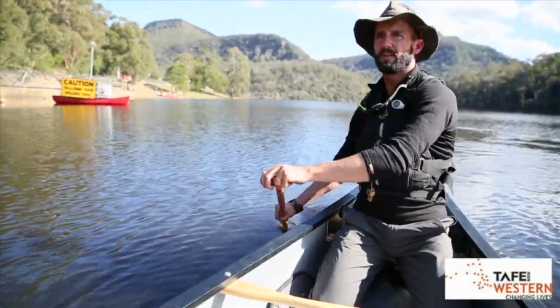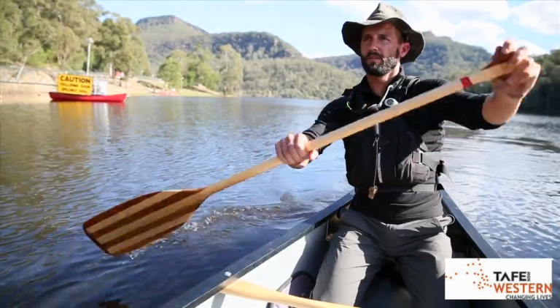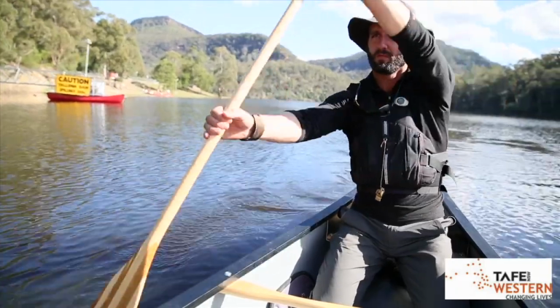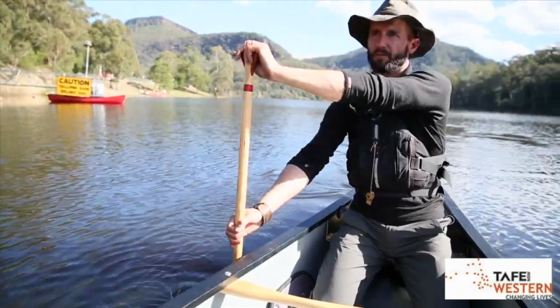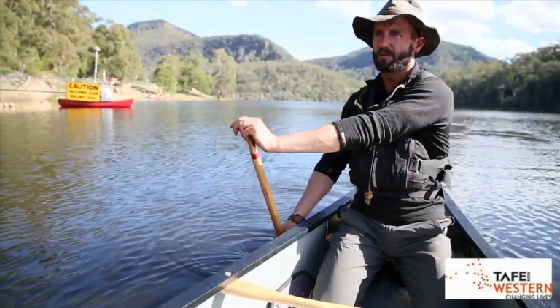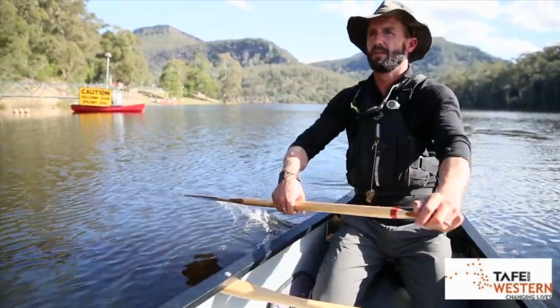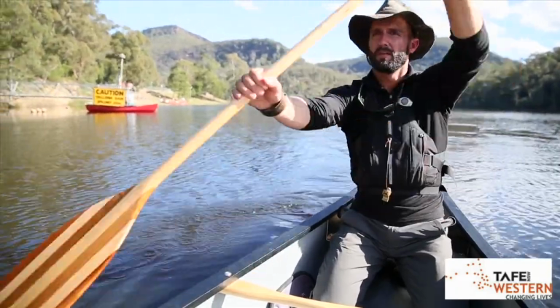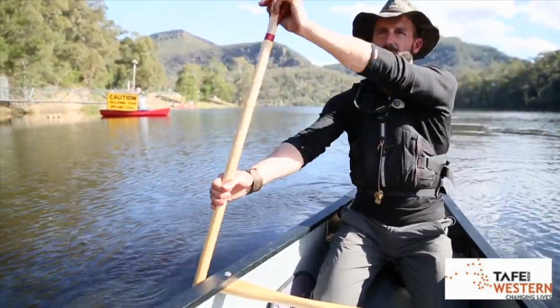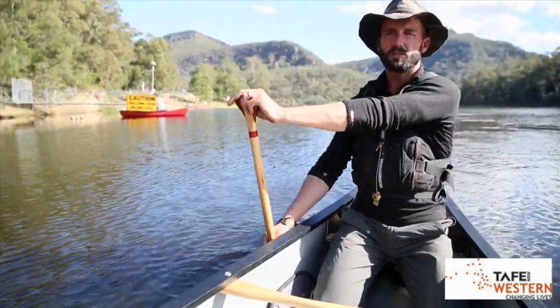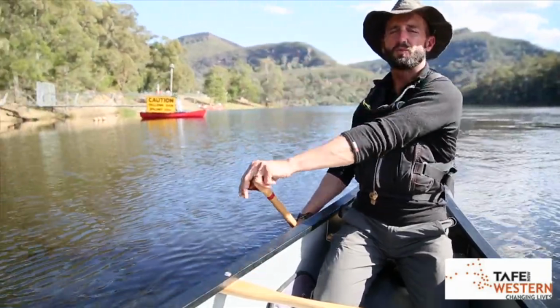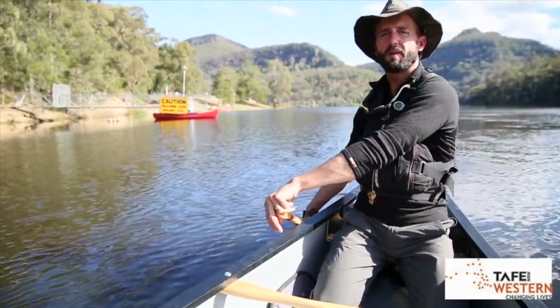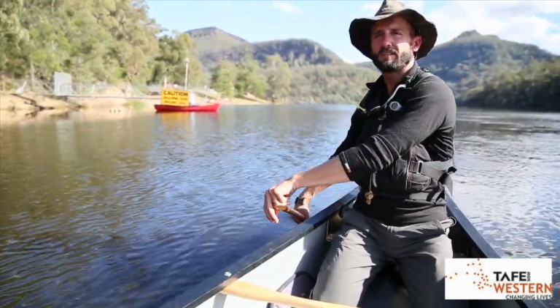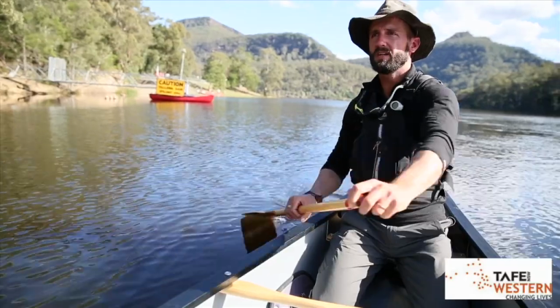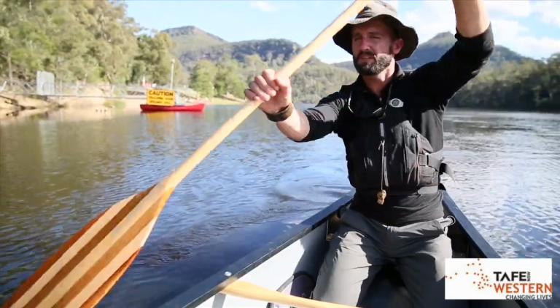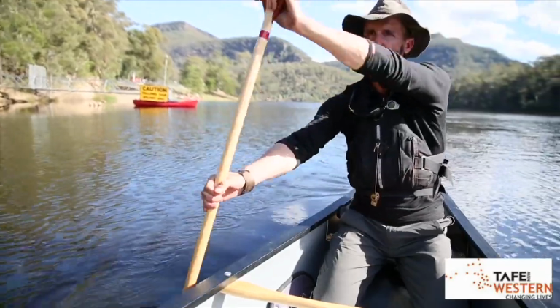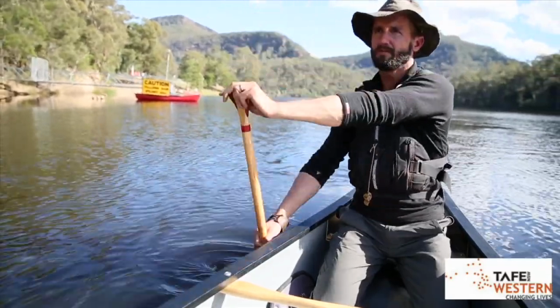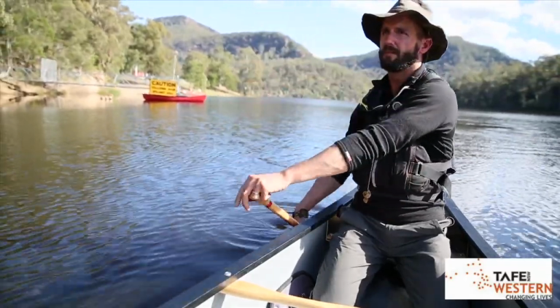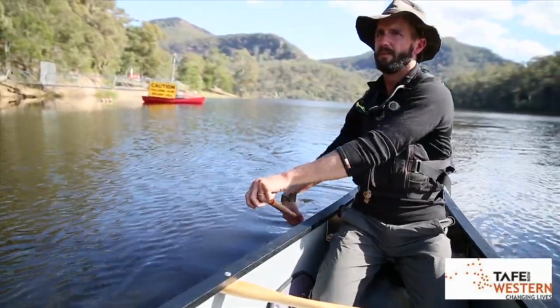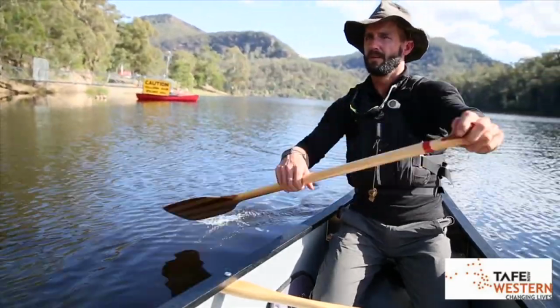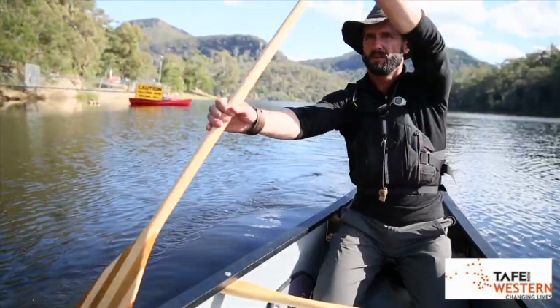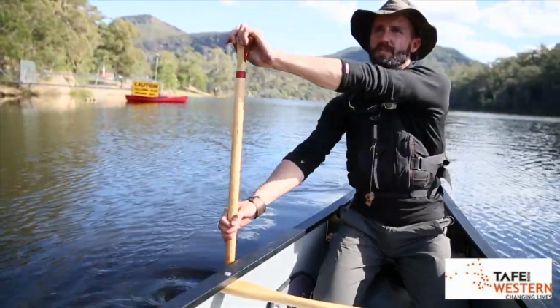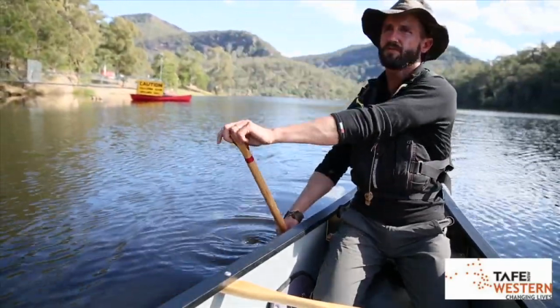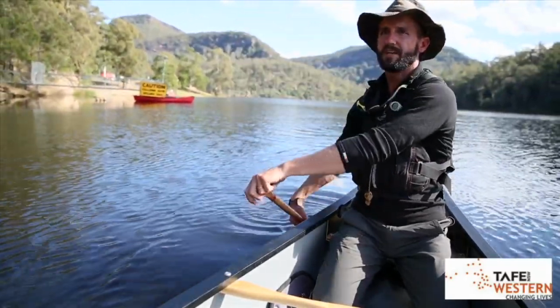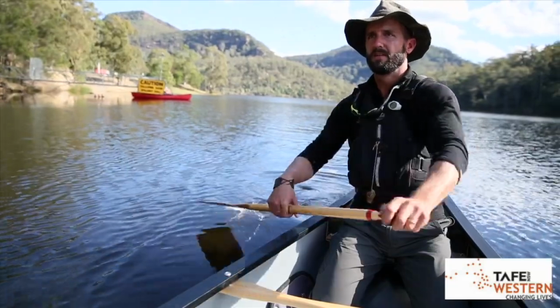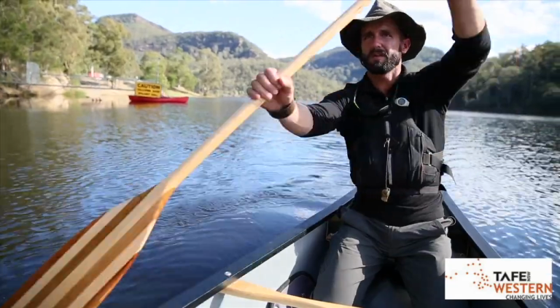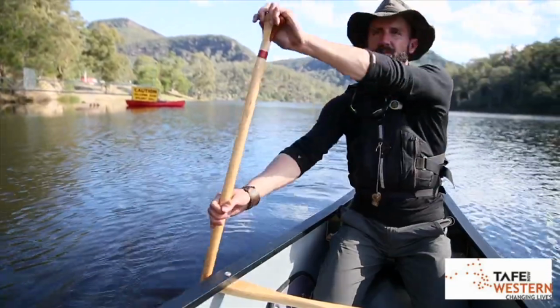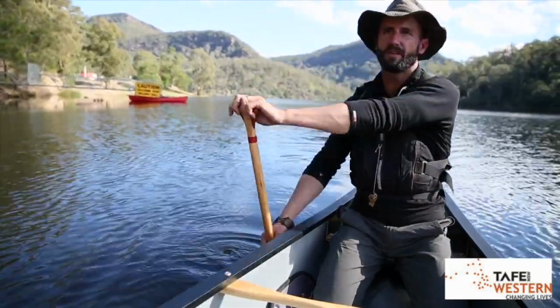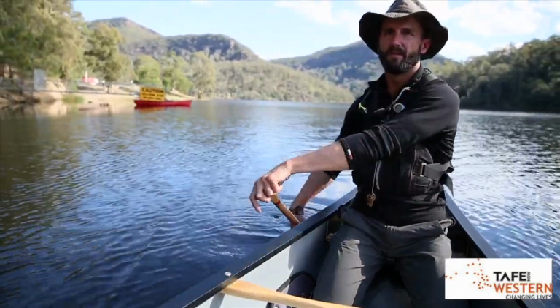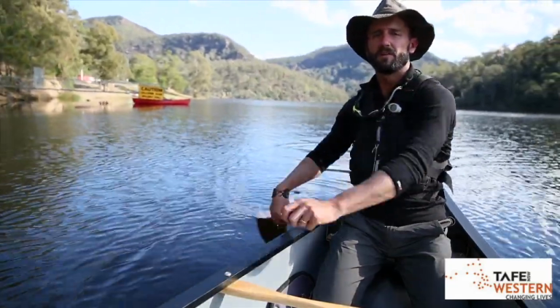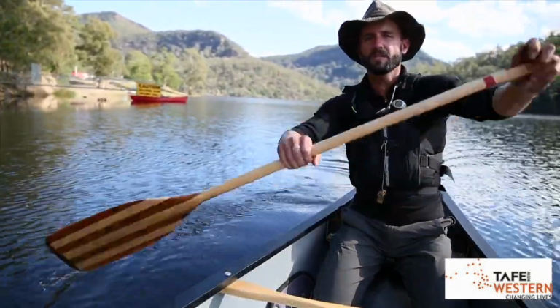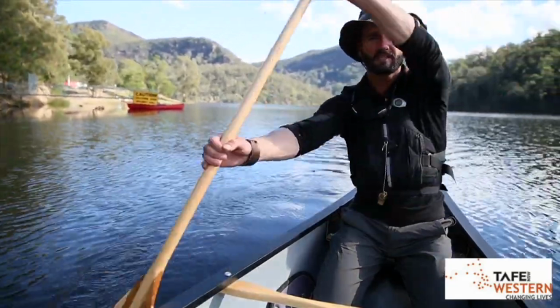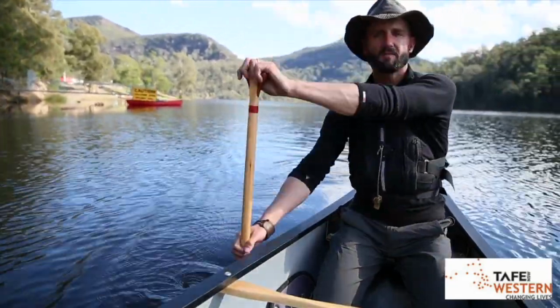Again with my forward stroke, turning too much away from my paddling side, I fix it with a little bit of J — just enough J to keep myself in a straight line. The canoe usually takes time to respond, and sometimes you can over-steer.